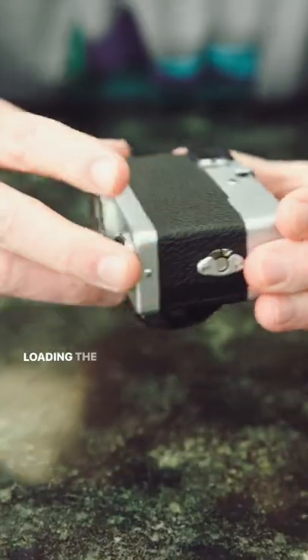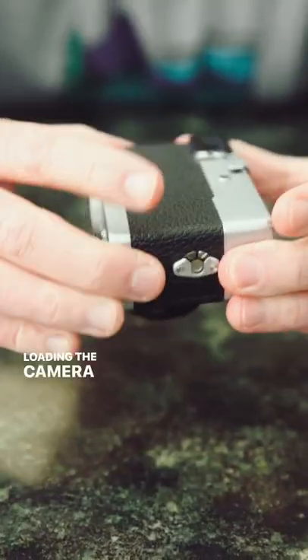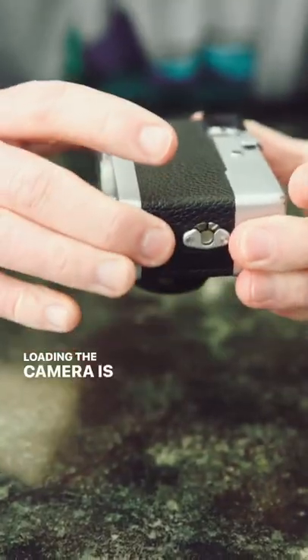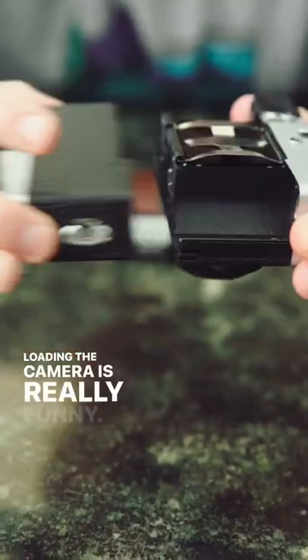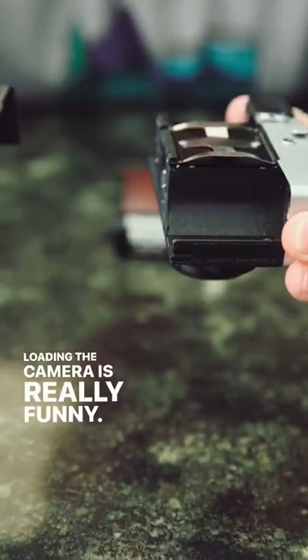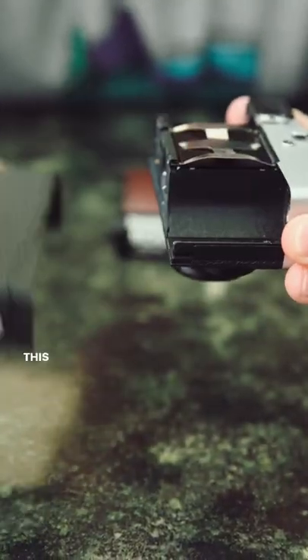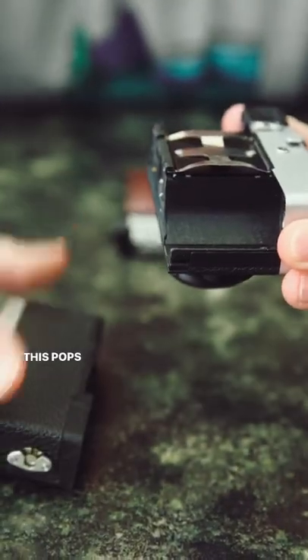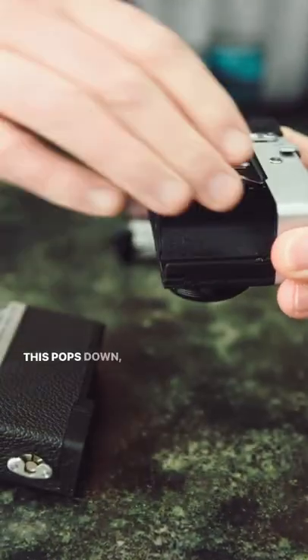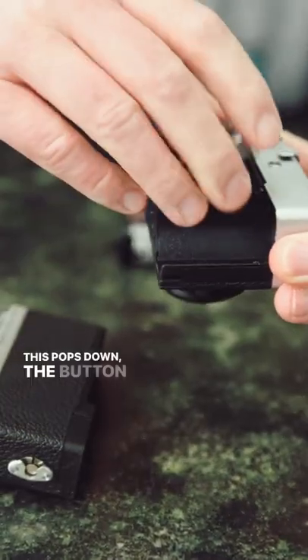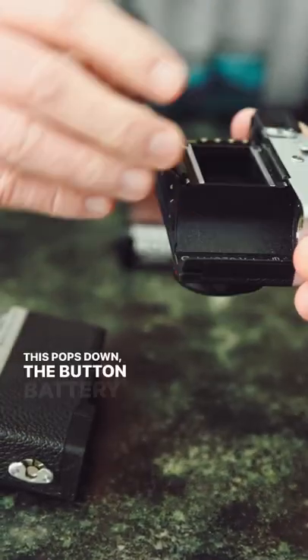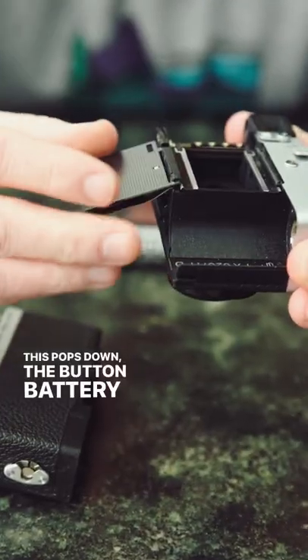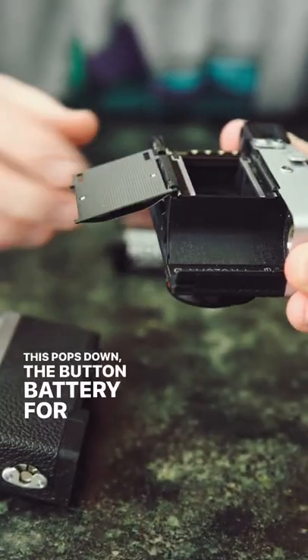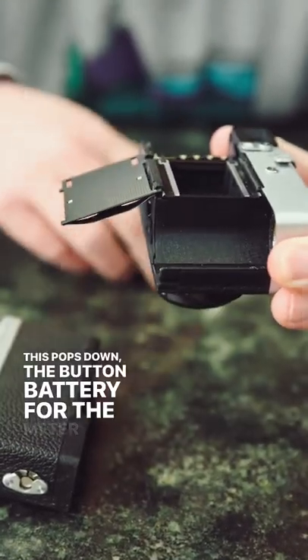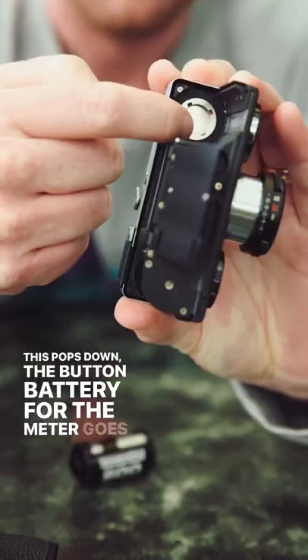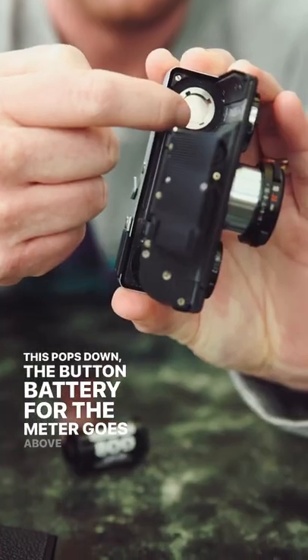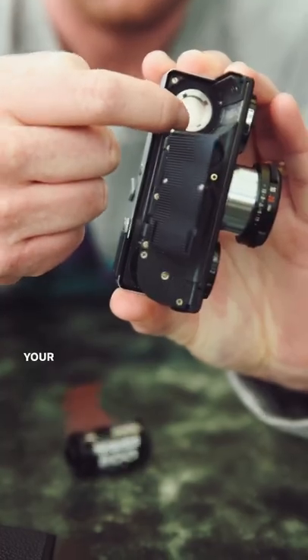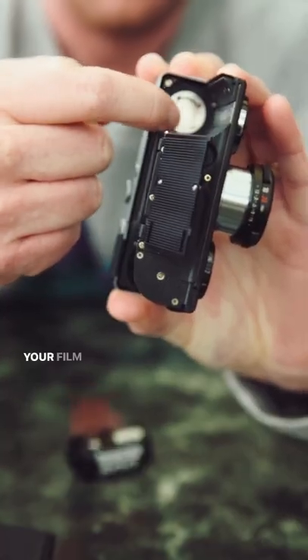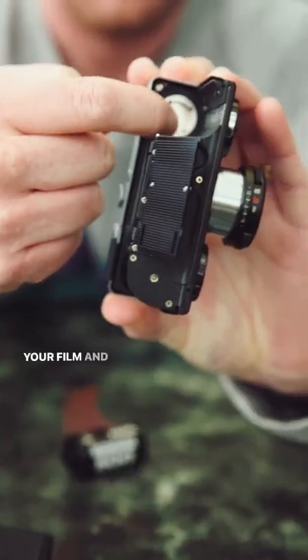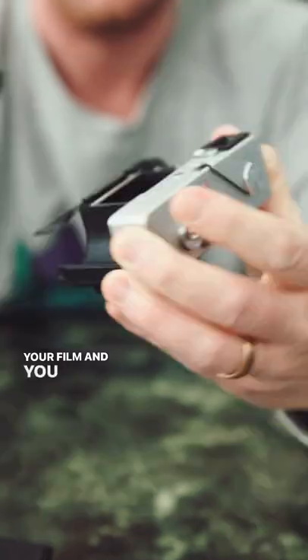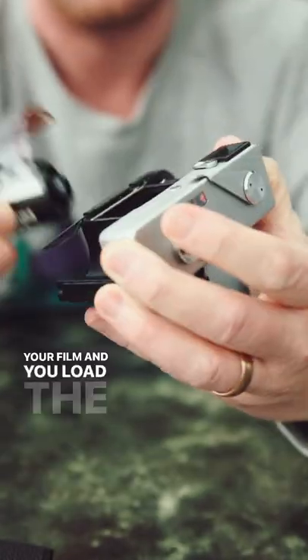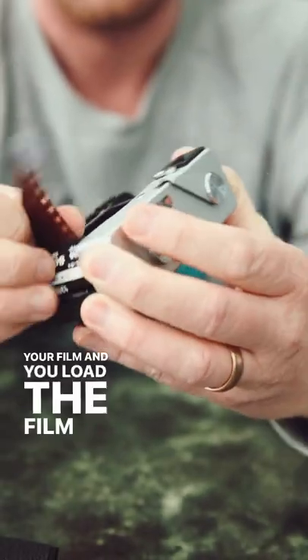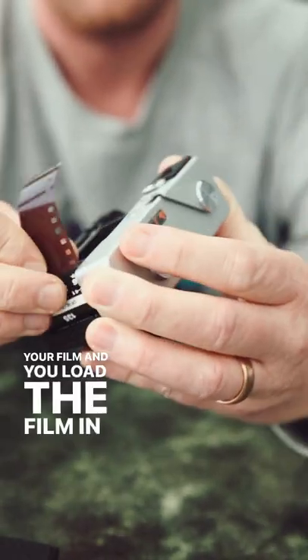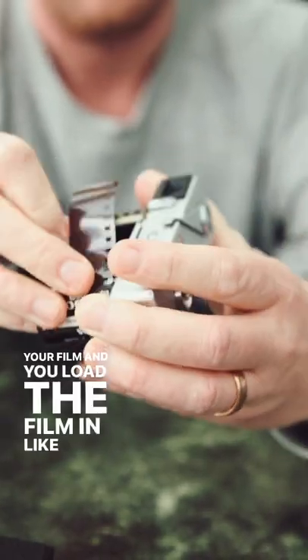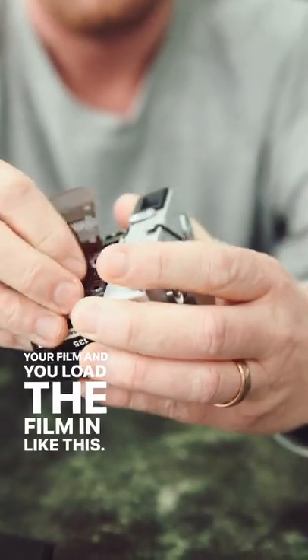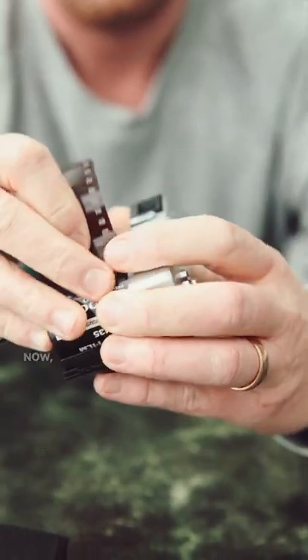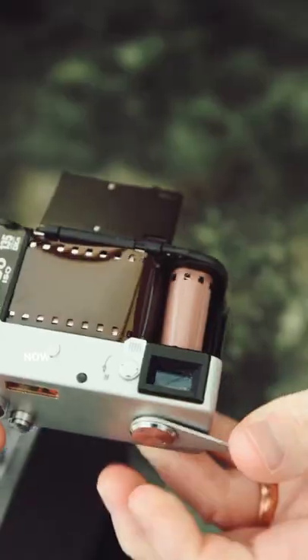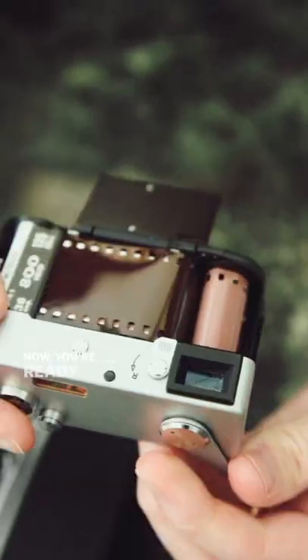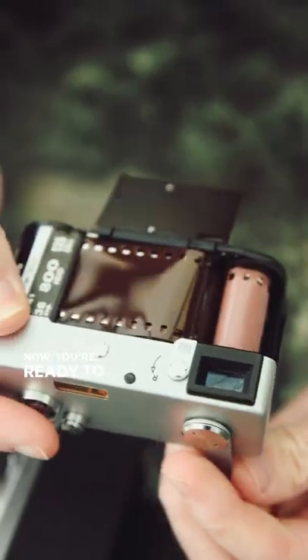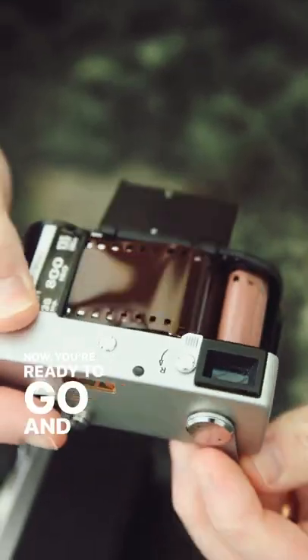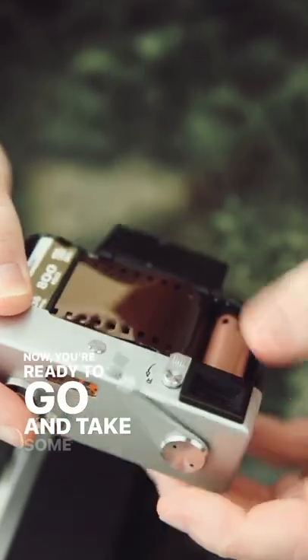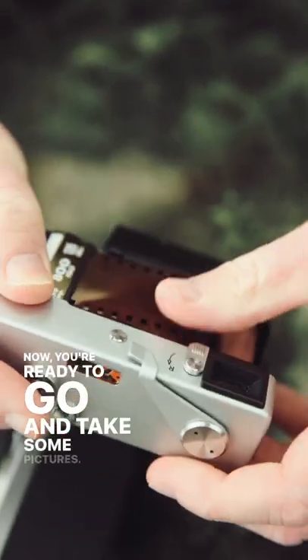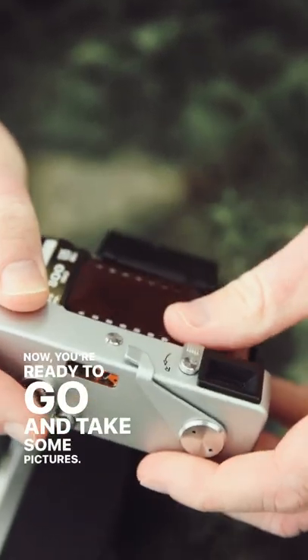Loading the camera is really funny. This pops down, the button battery for the meter goes above your film, and you load the film in like this. Now you're ready to go and take some pictures.